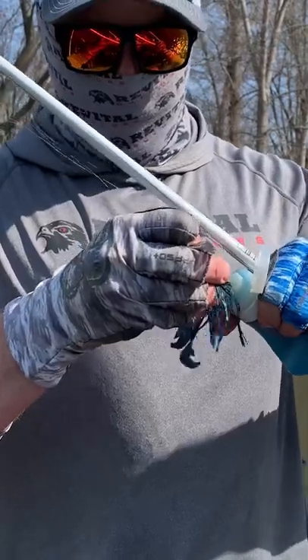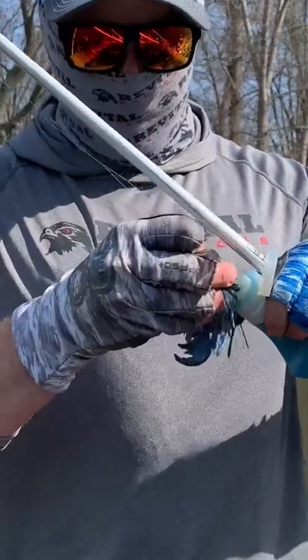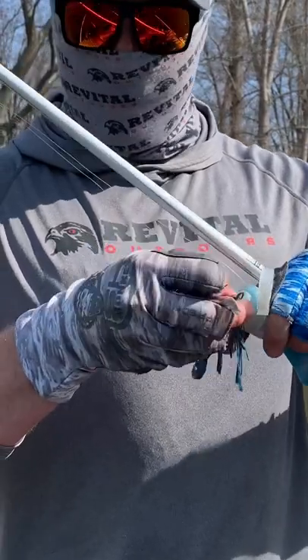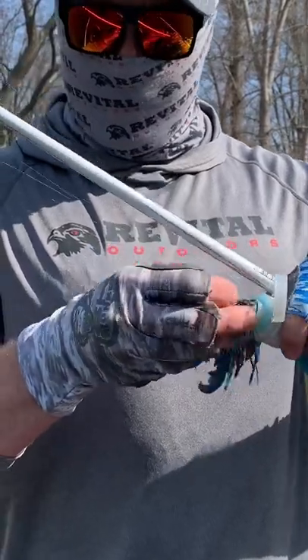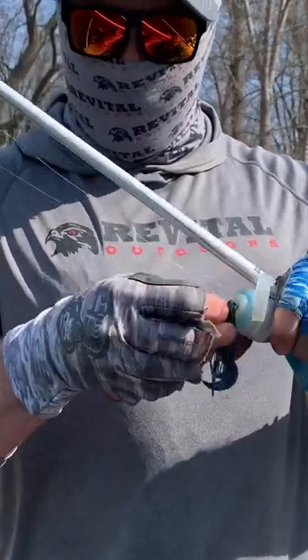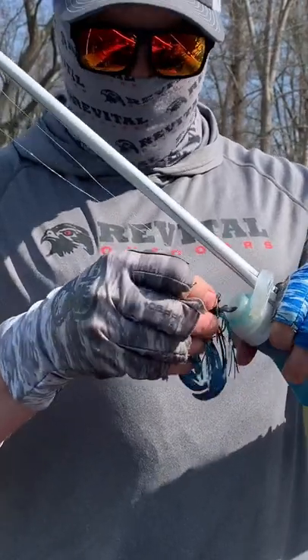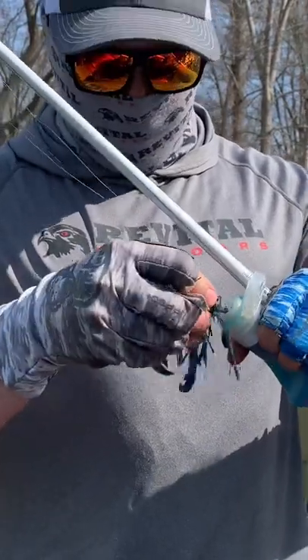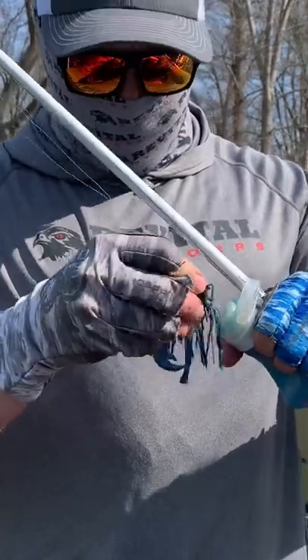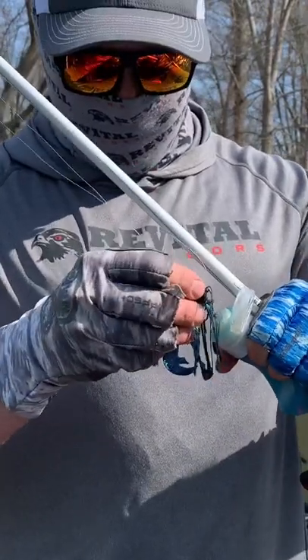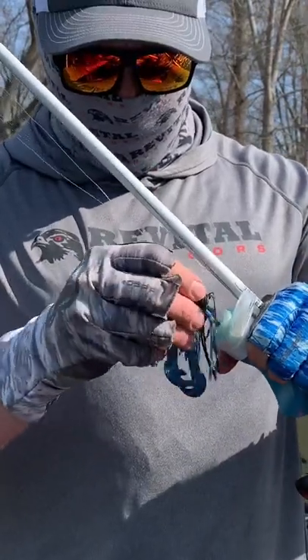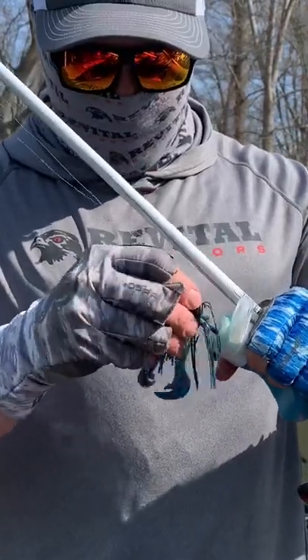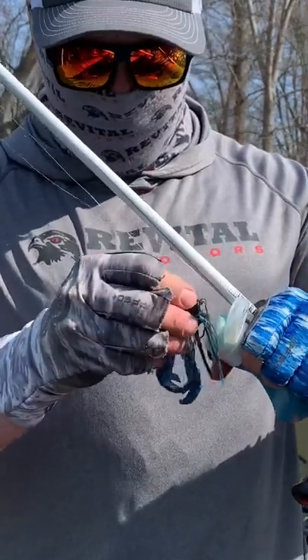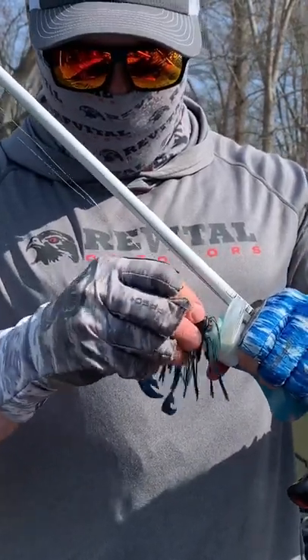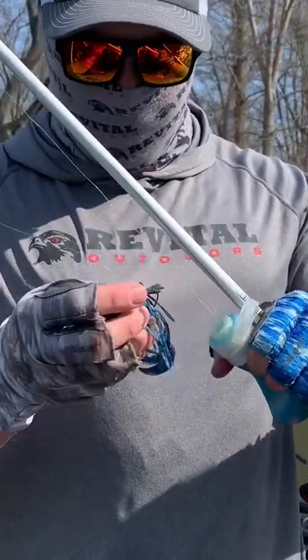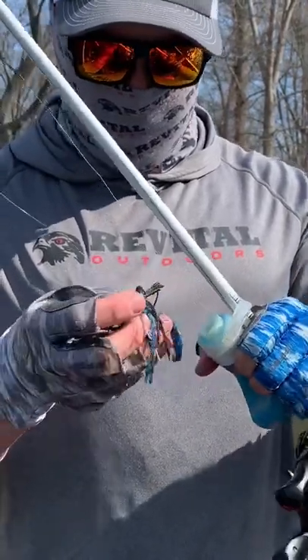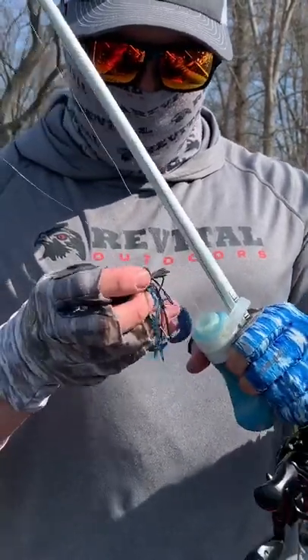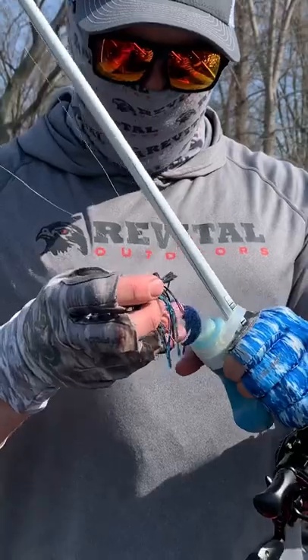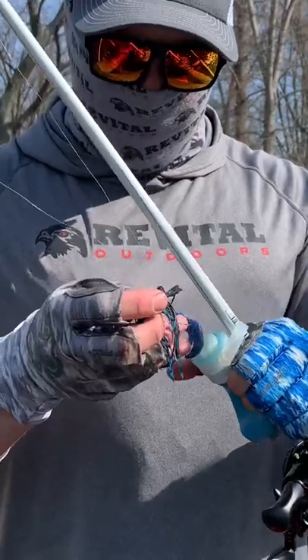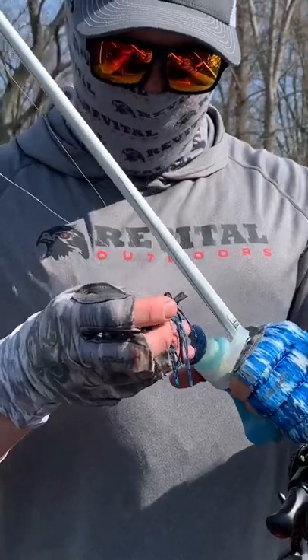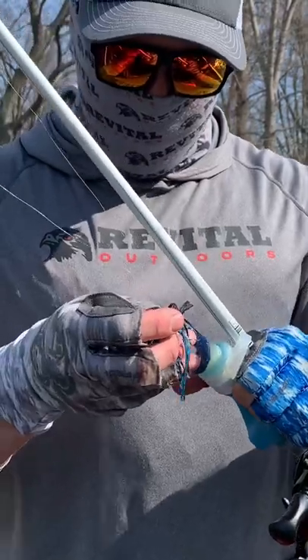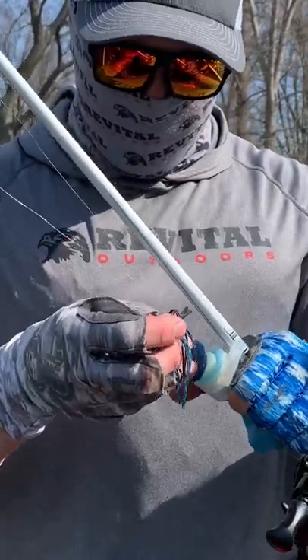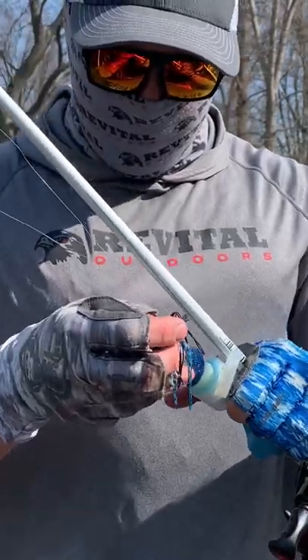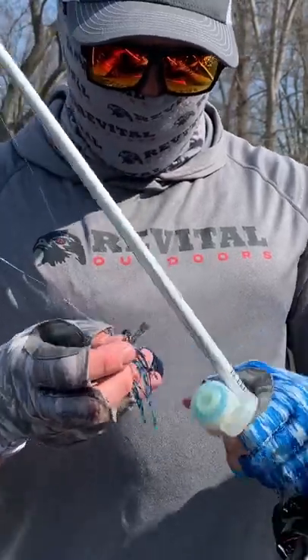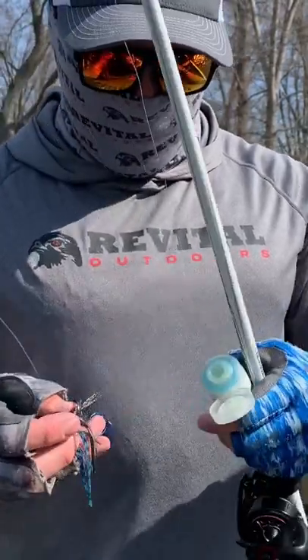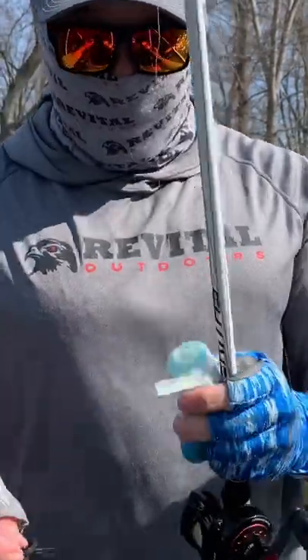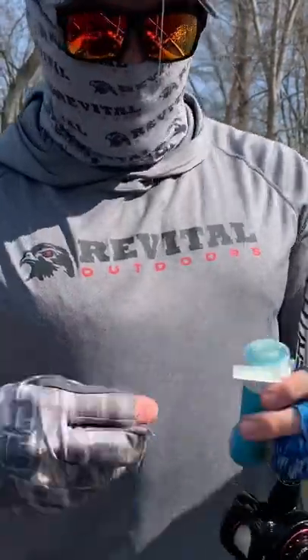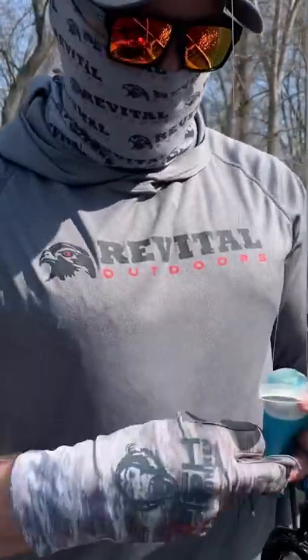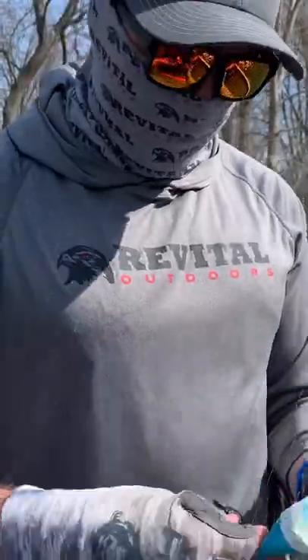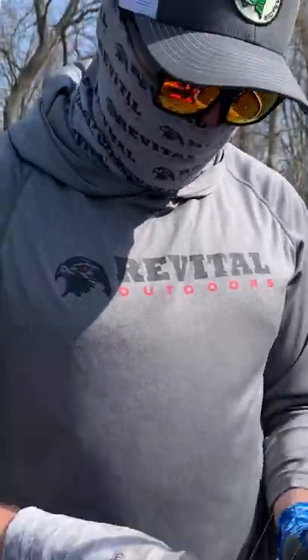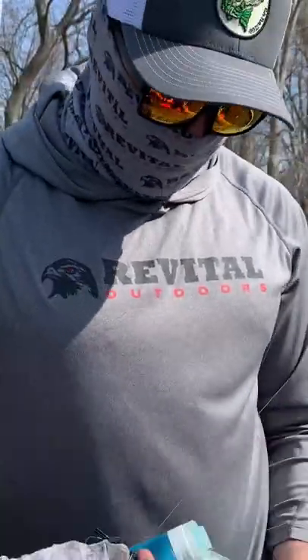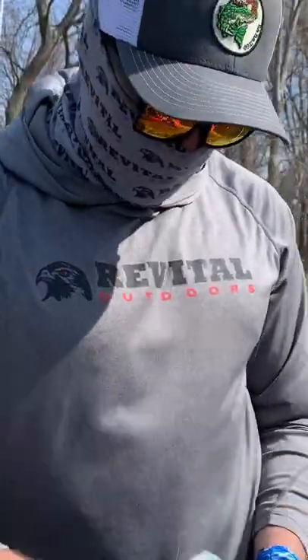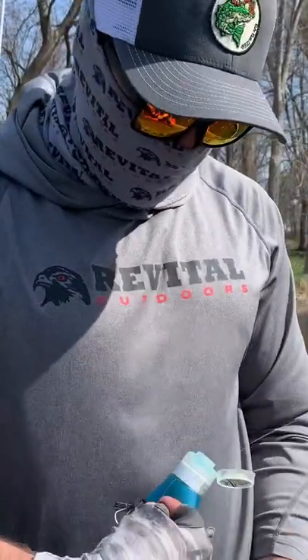Remember, if it looks like a craw, smells like a craw, tastes like a craw — it's going to be a crawfish. Getting some on the brush guard and then some on the claws themselves.